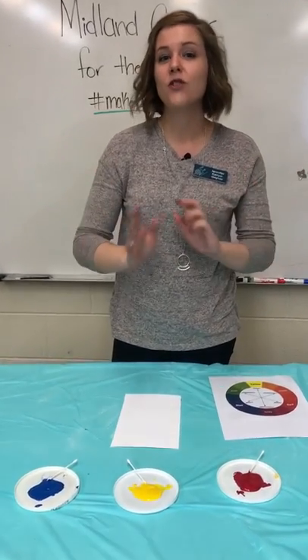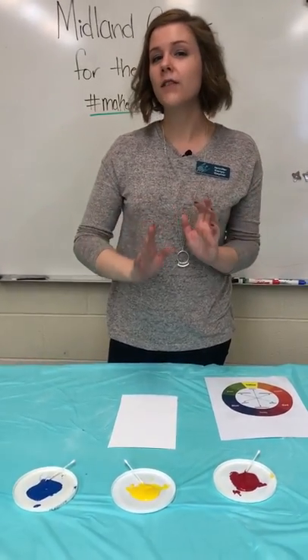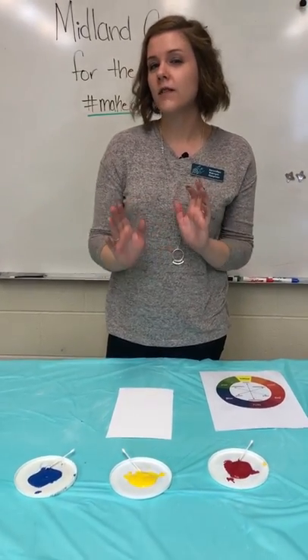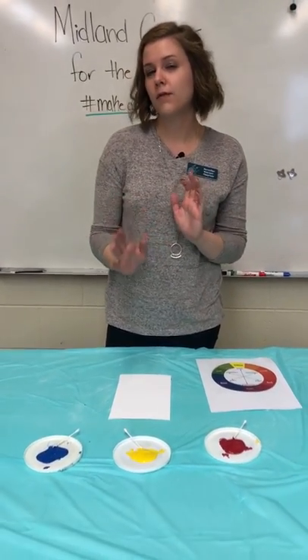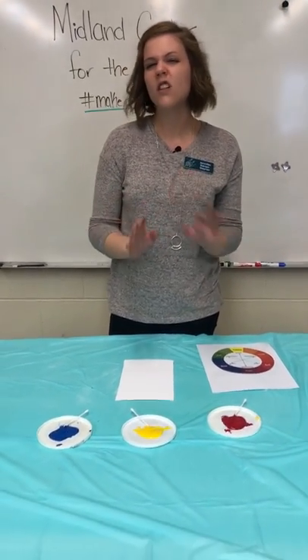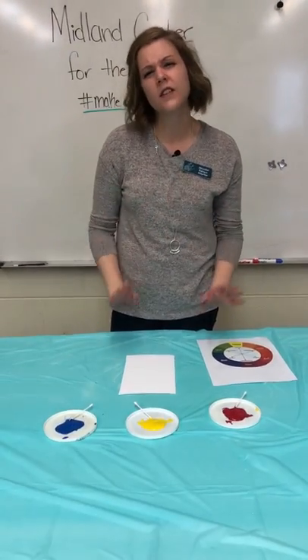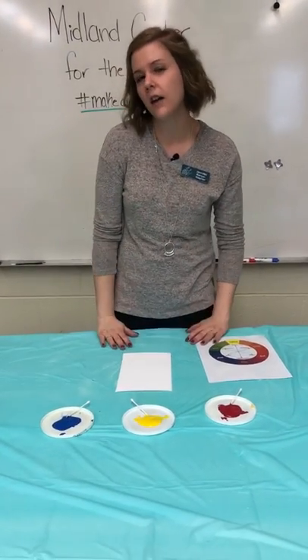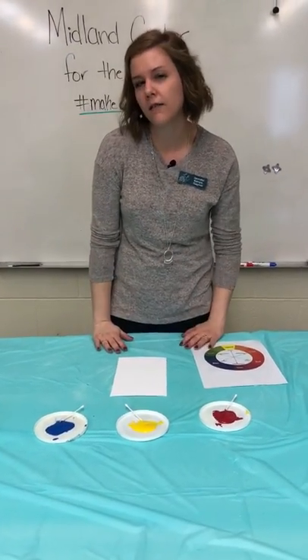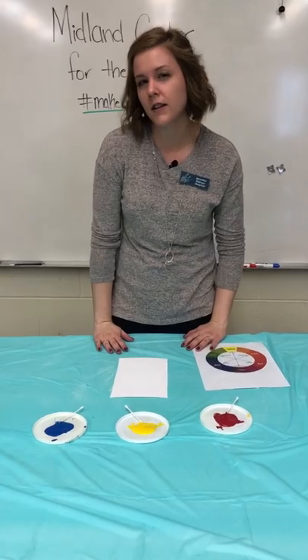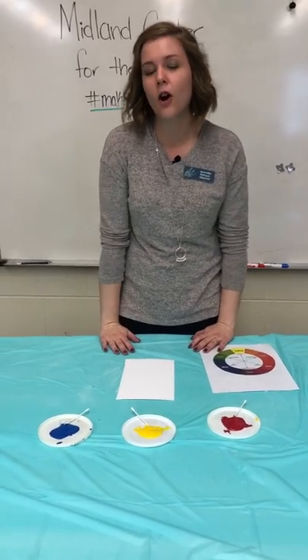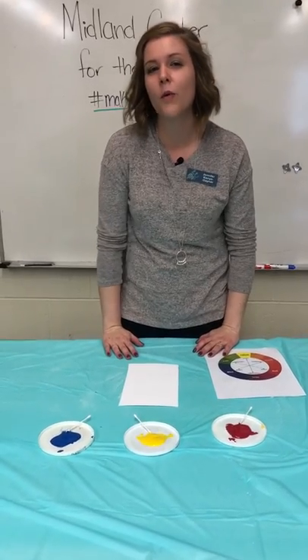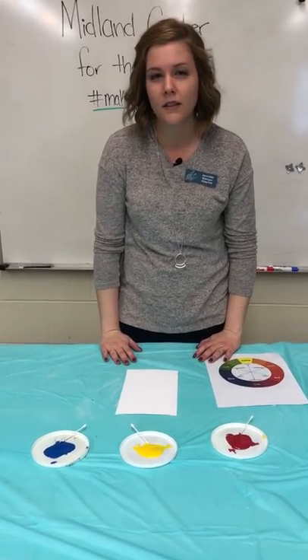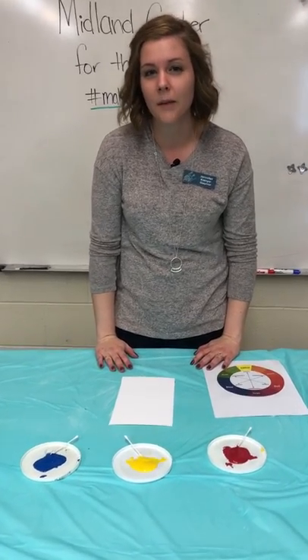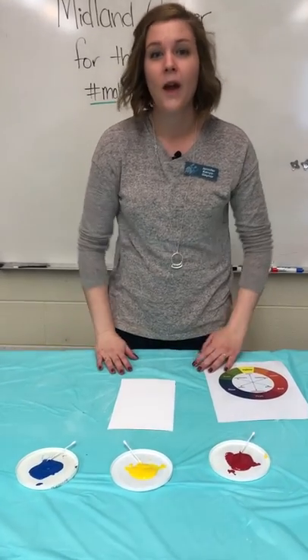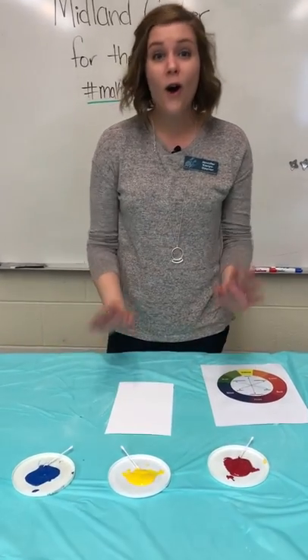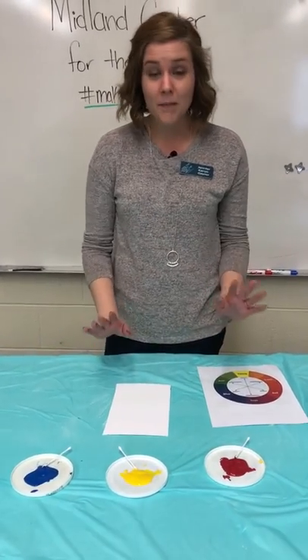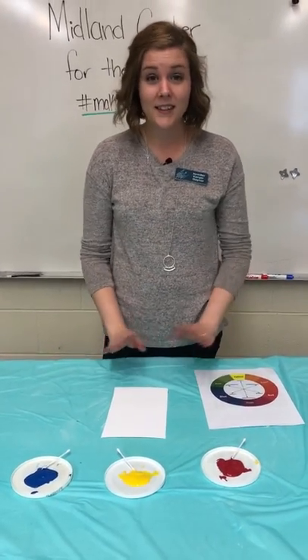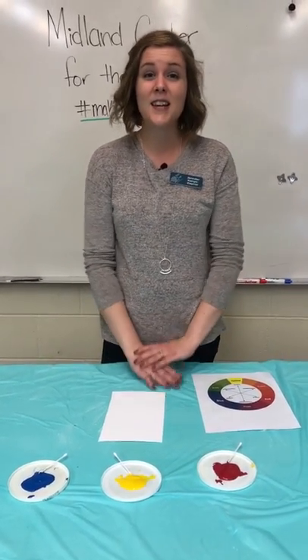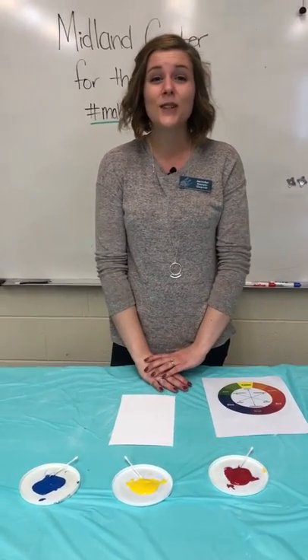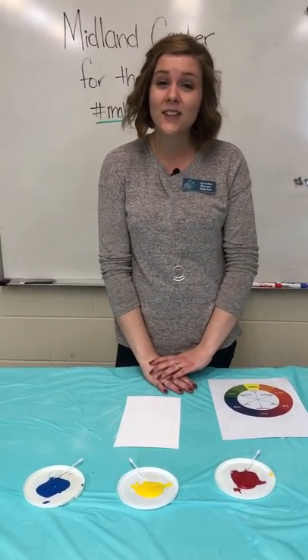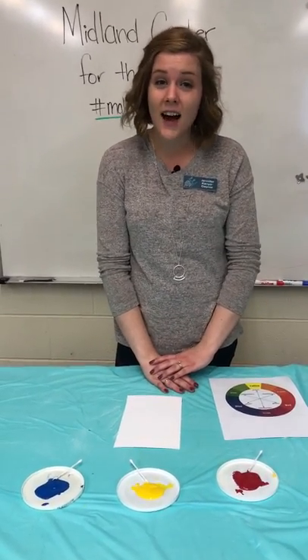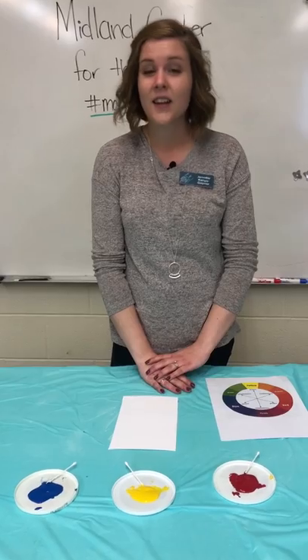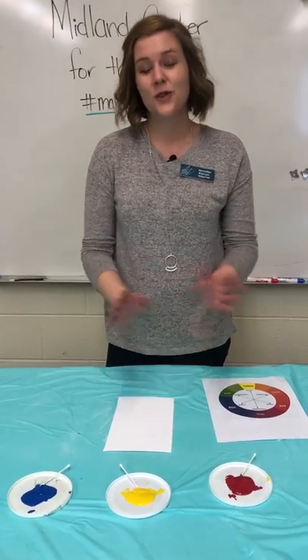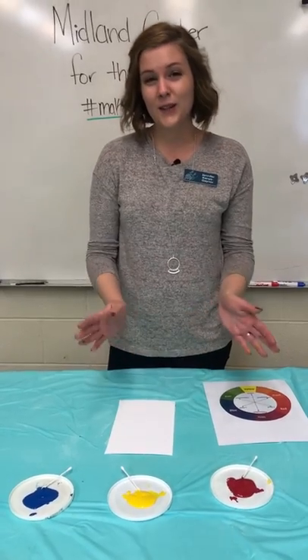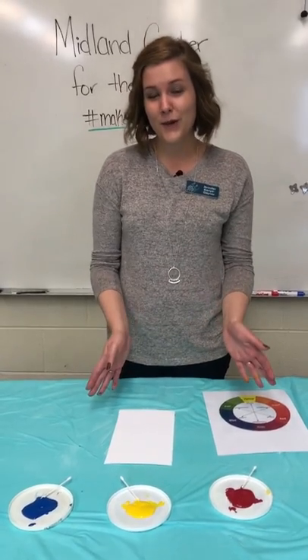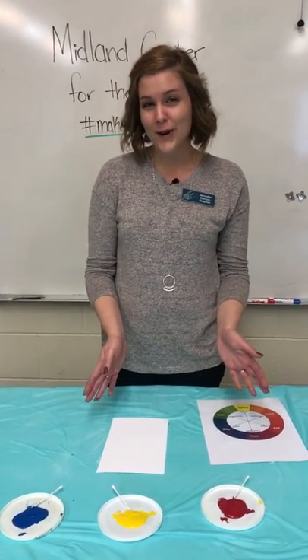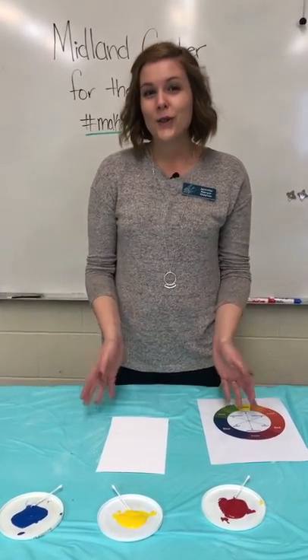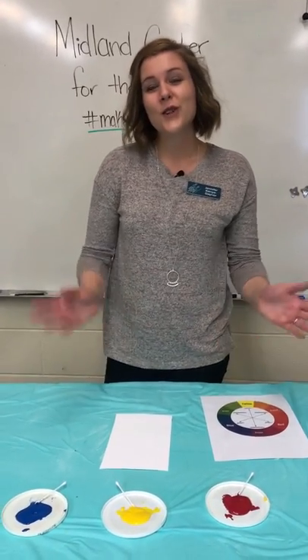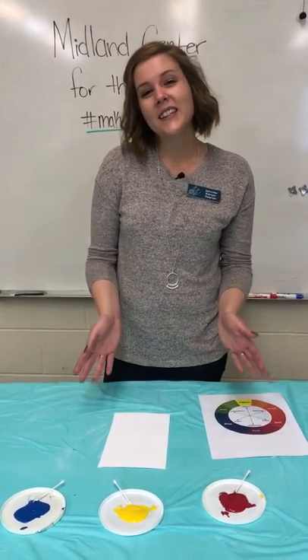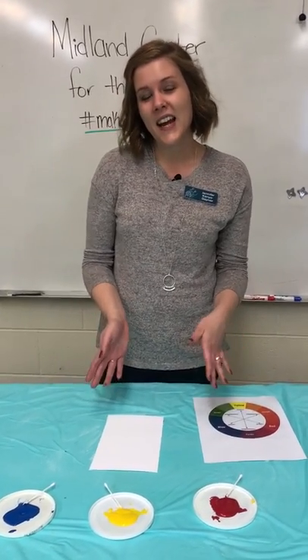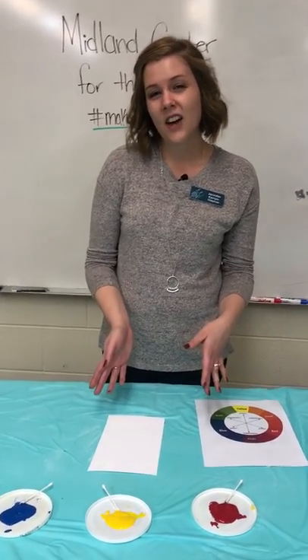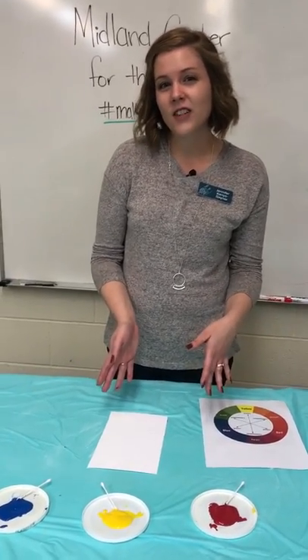You might have heard of him before, or heard of the style he invented. It's called pointillism. All that means is that he used little dots to create his work of art.